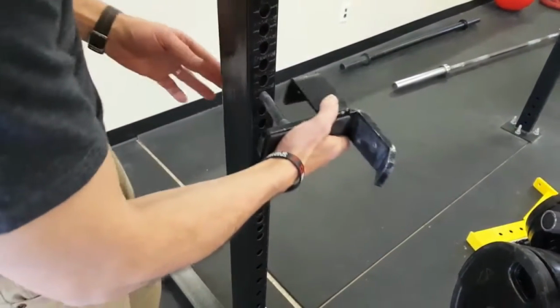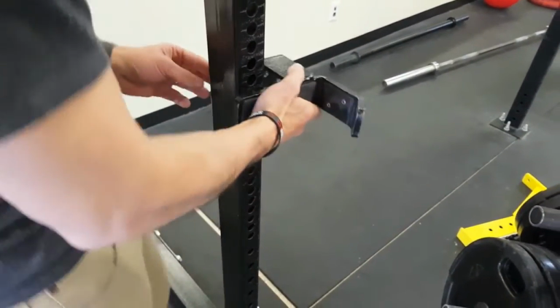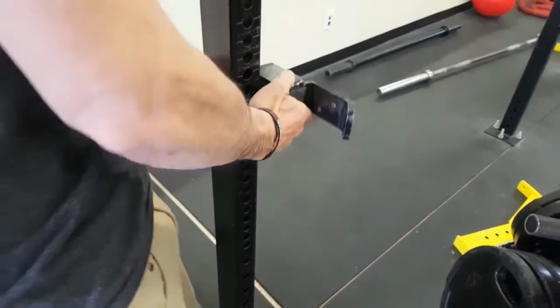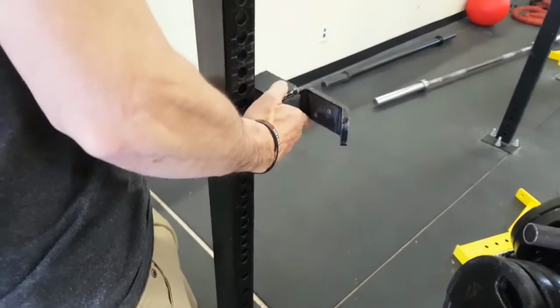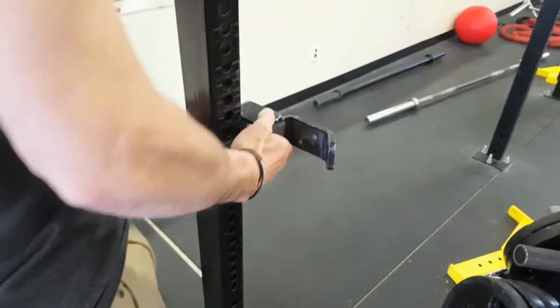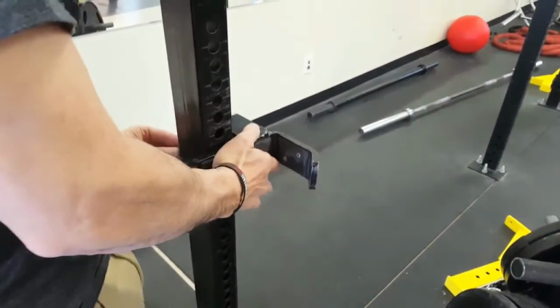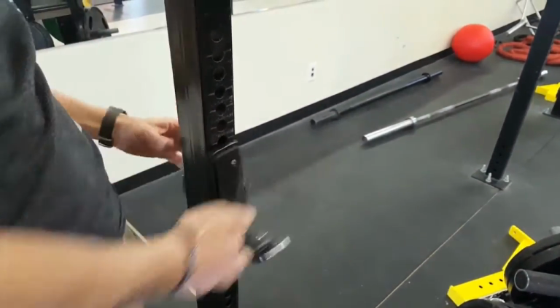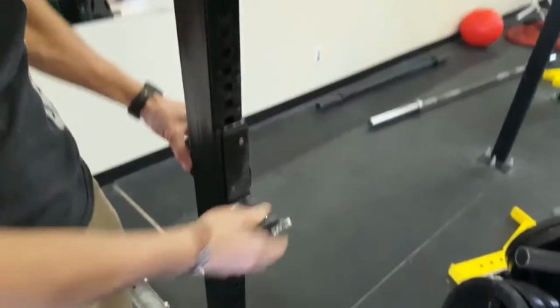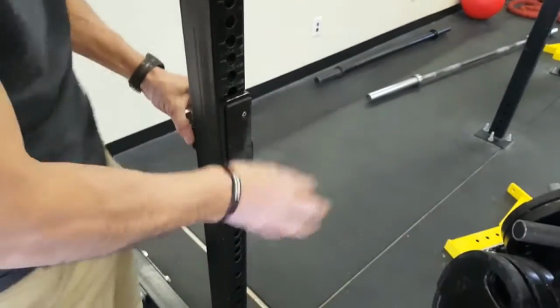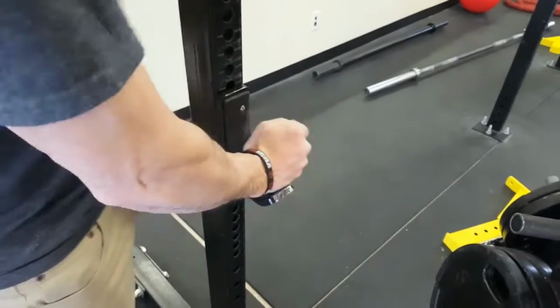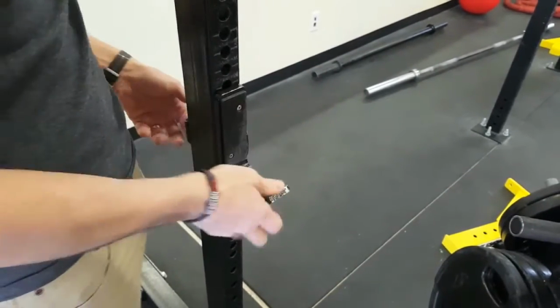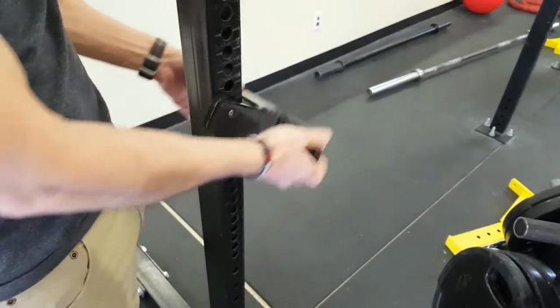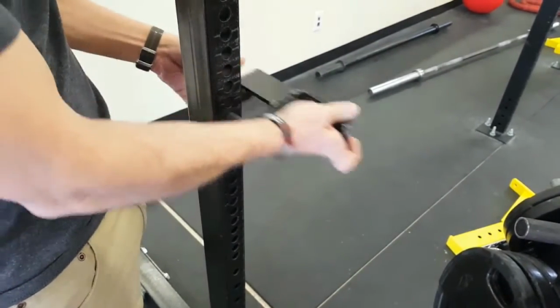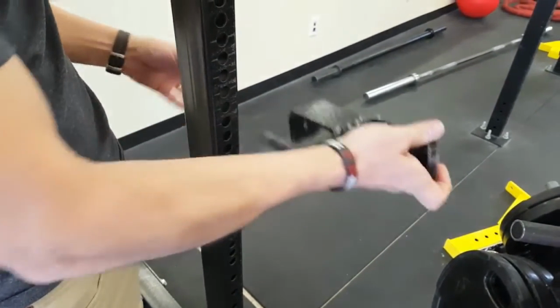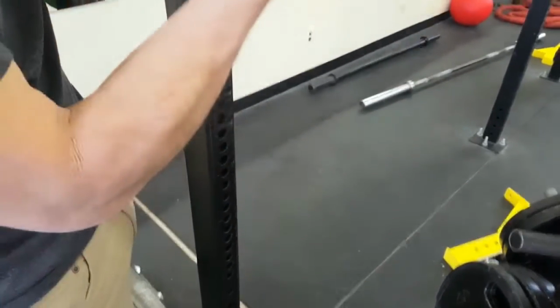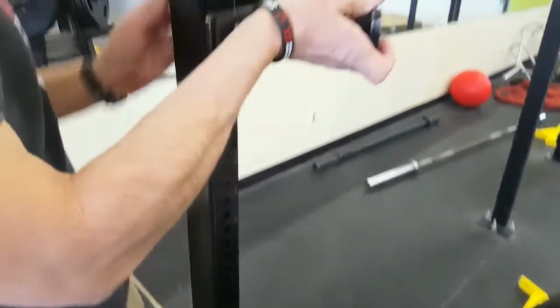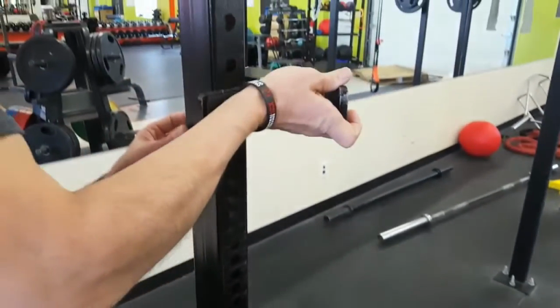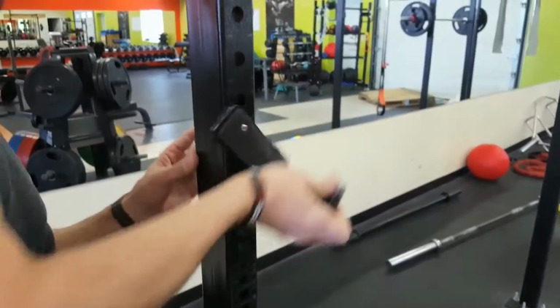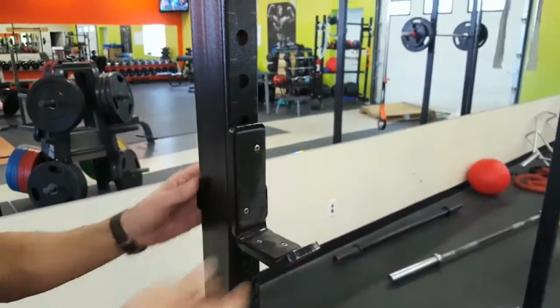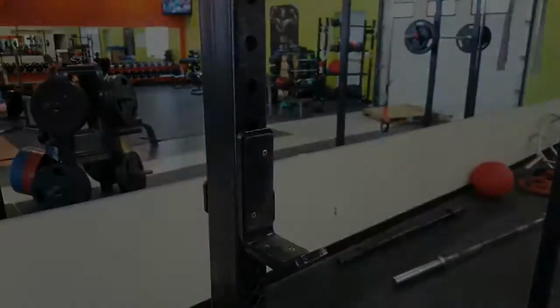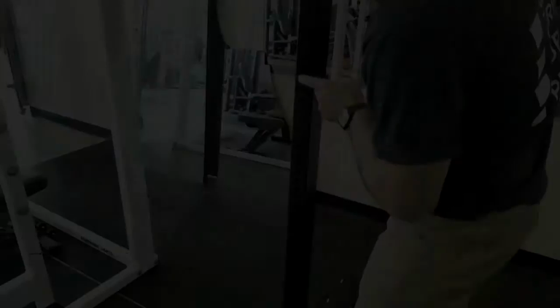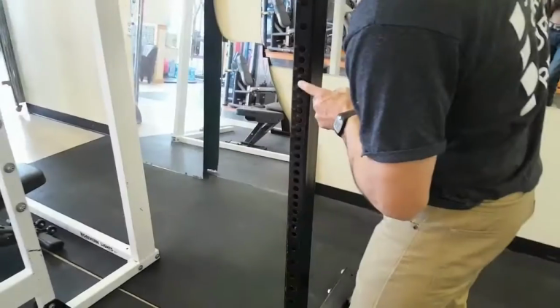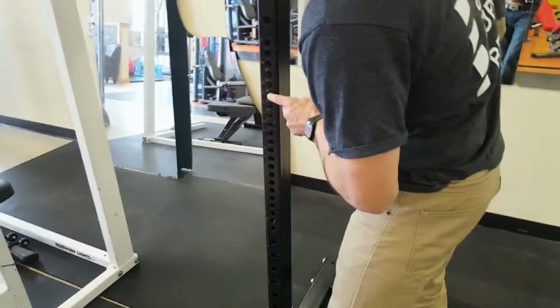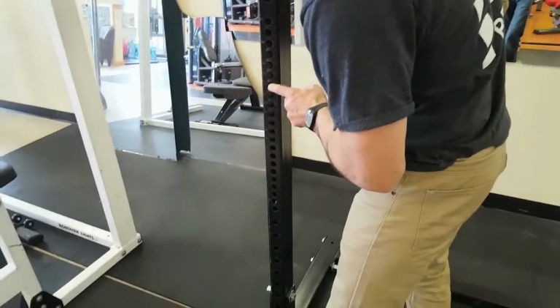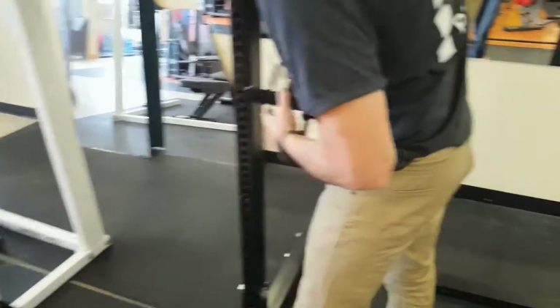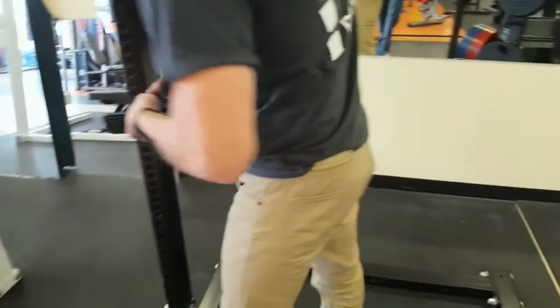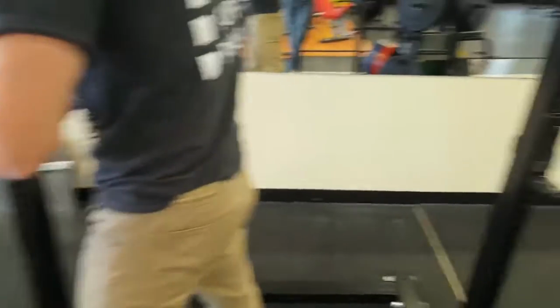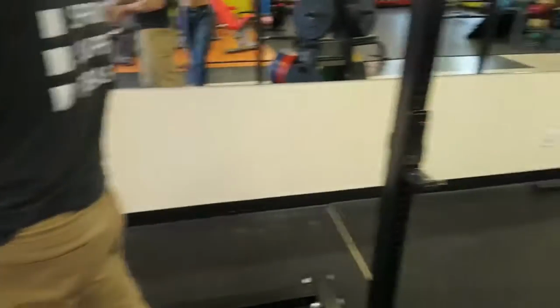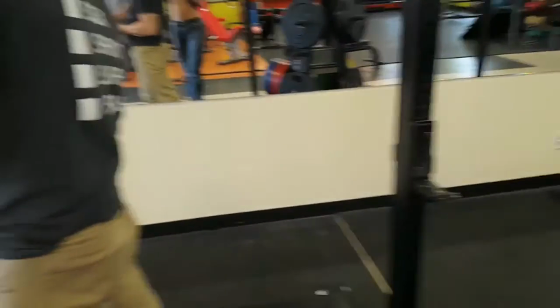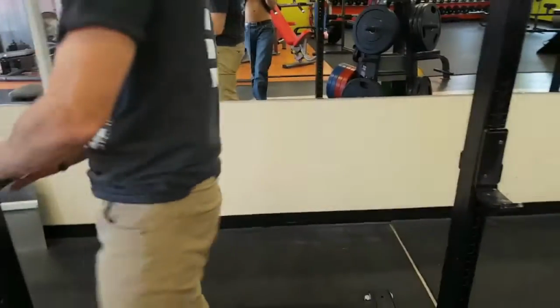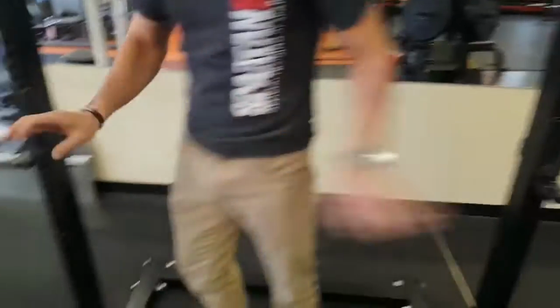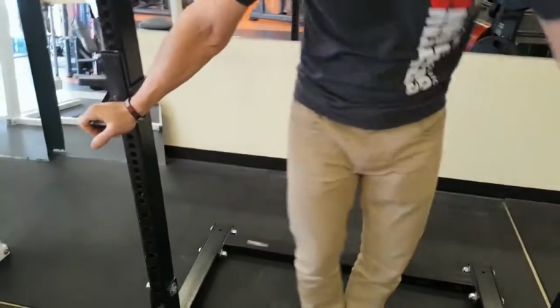It comes with J-hooks that you can put in anywhere — at the bottom in the deadlift area, 2 inches apart, and then in the pressing area it's only 1 inch apart, and then up to the top for squats again, 2 inches apart. So it really is very customizable.